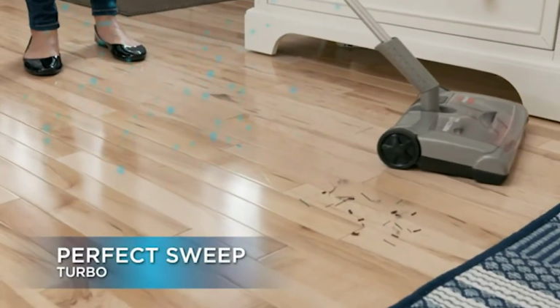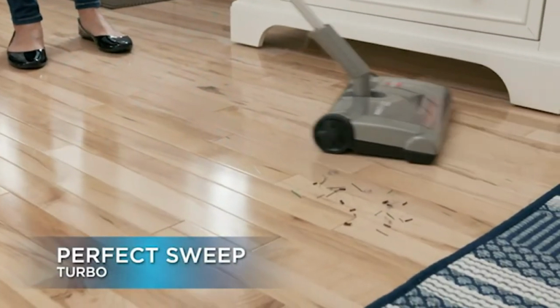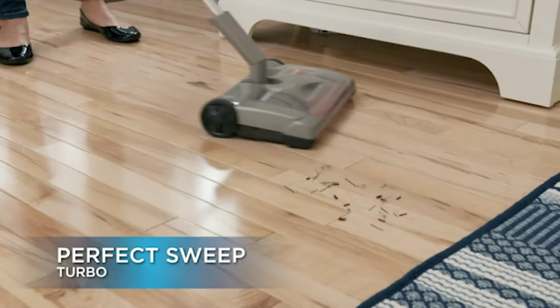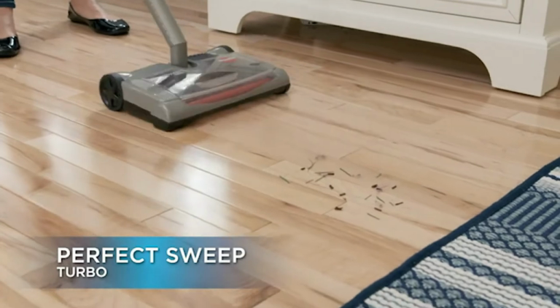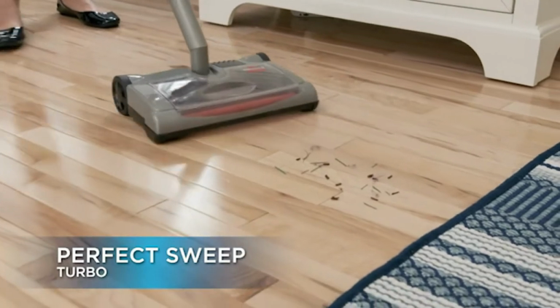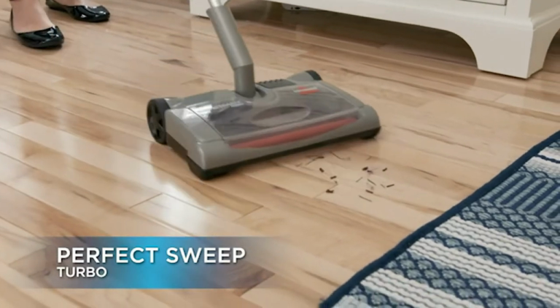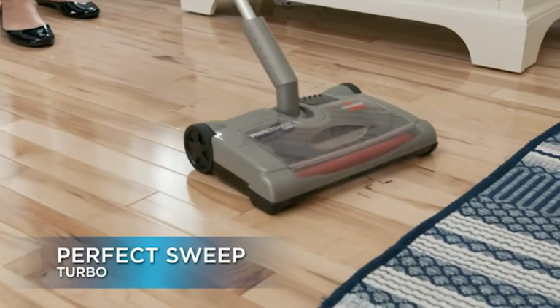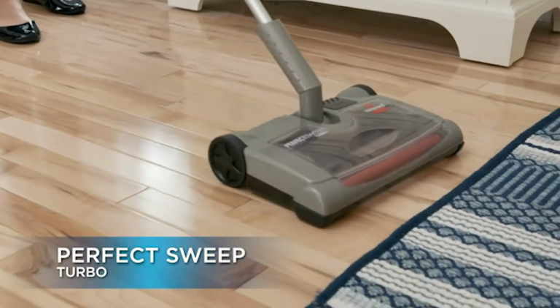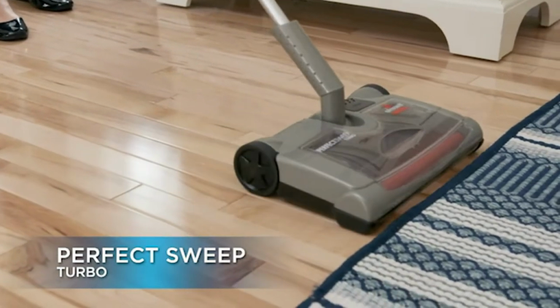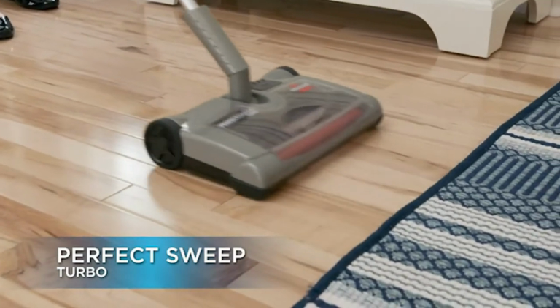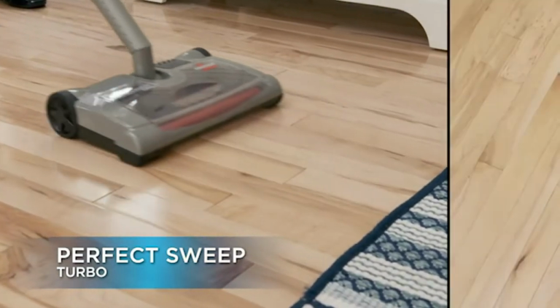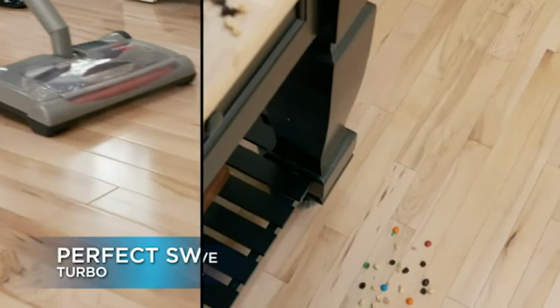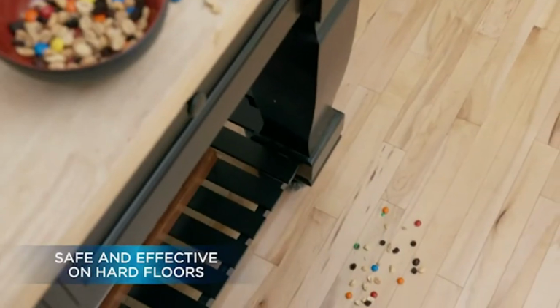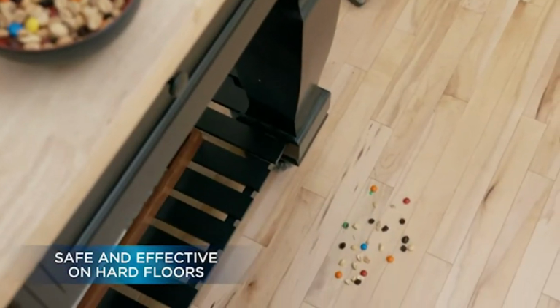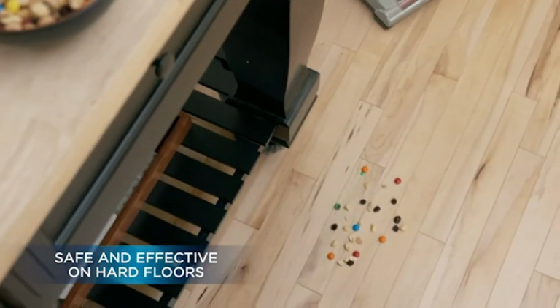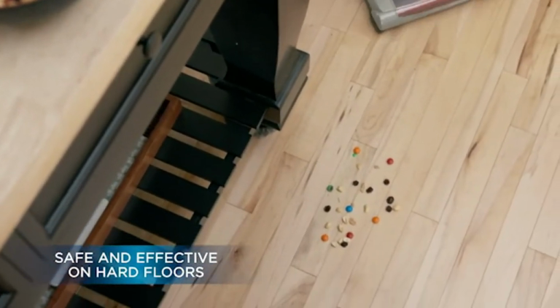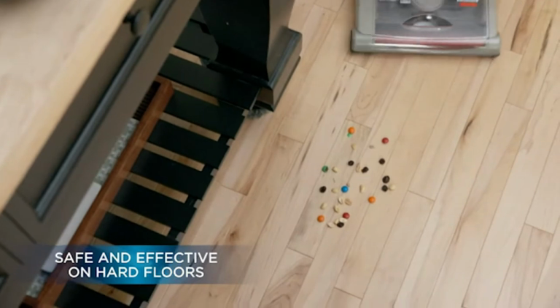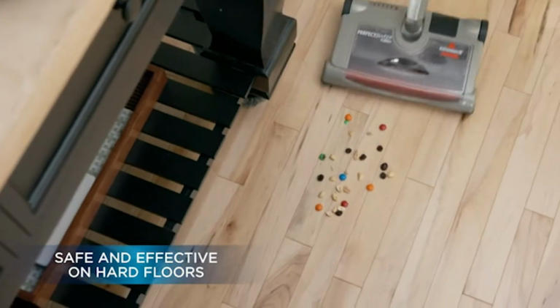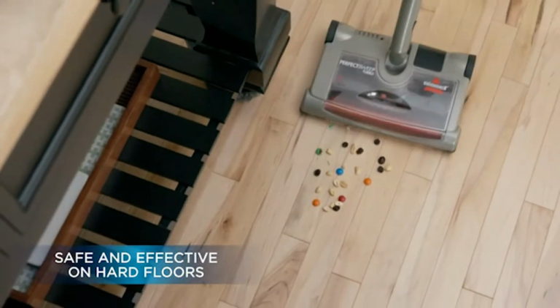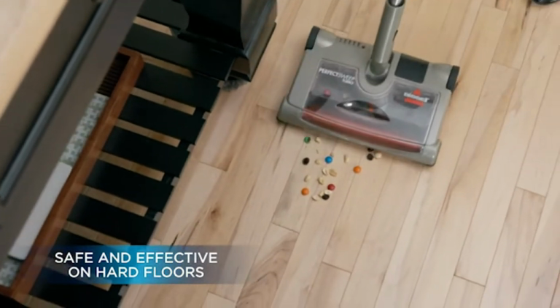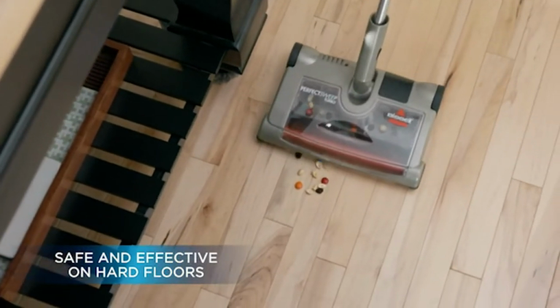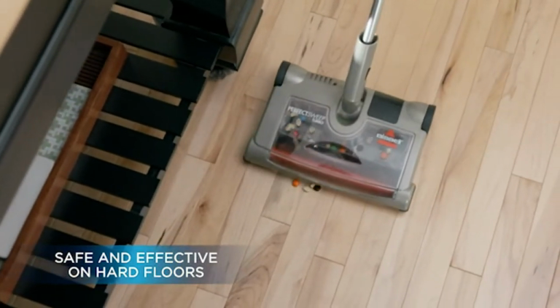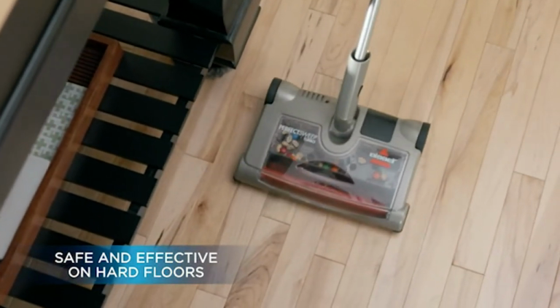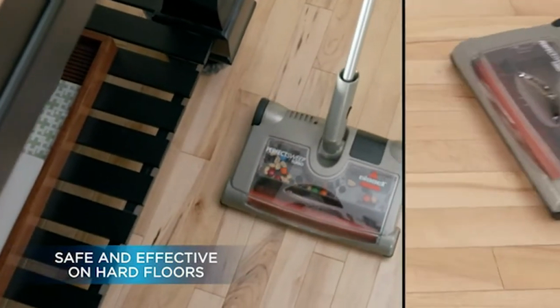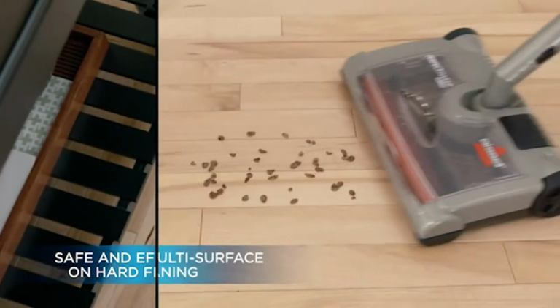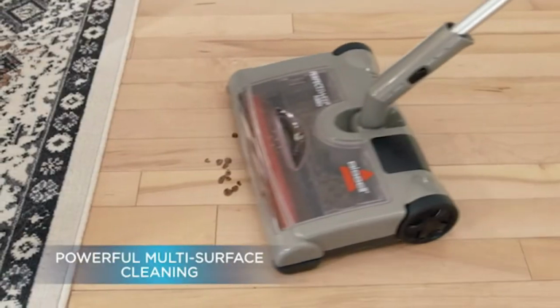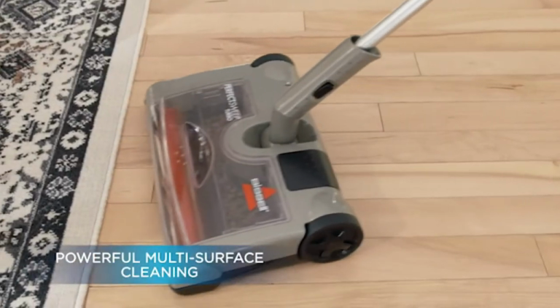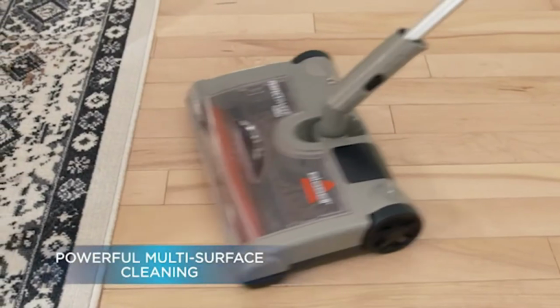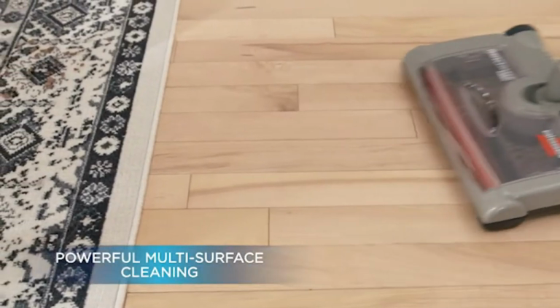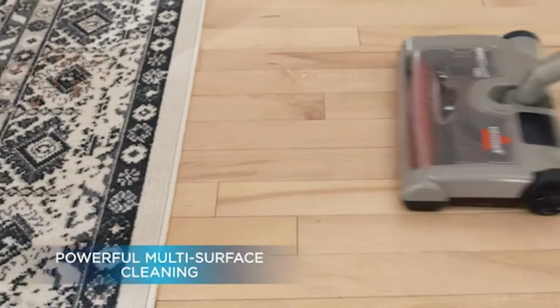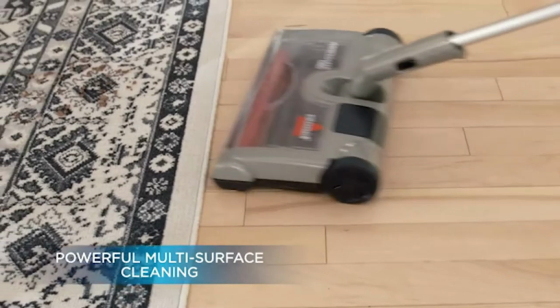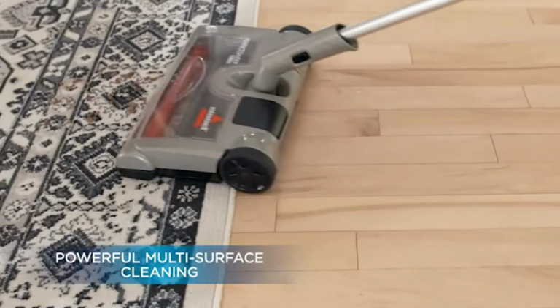Do you have rugs or carpets with a high pile? Do your messes seem to wiggle deep into the flooring, making it difficult to remove unless you use a vacuum cleaner? The Bissell Perfect gives your cleaning that little extra boost to pick up all the mess.